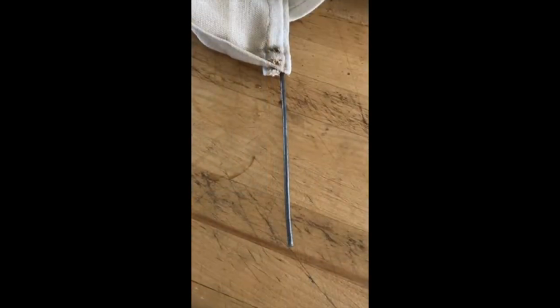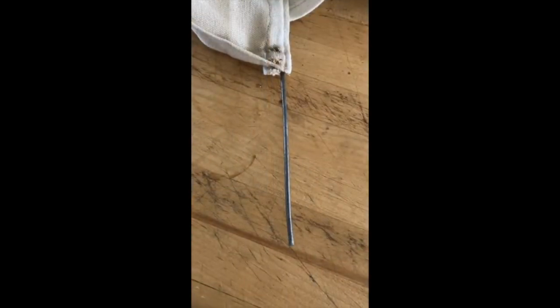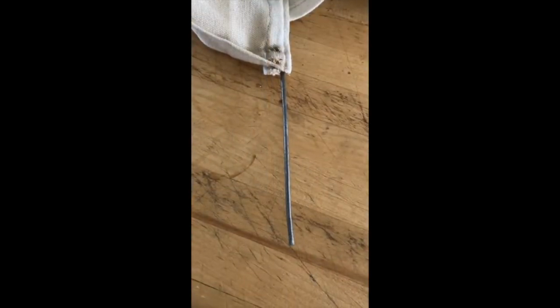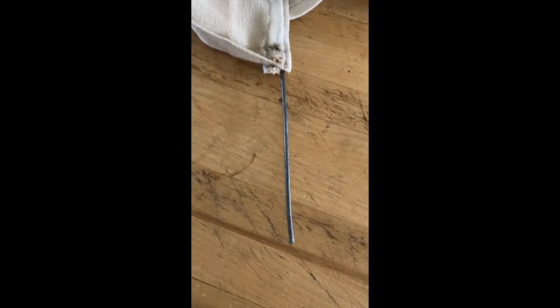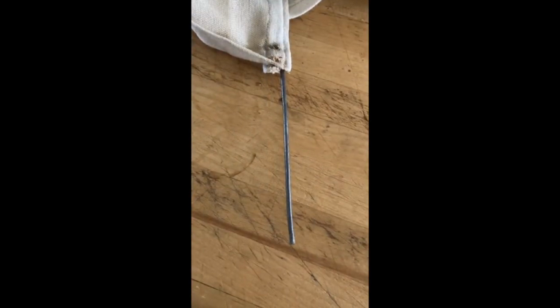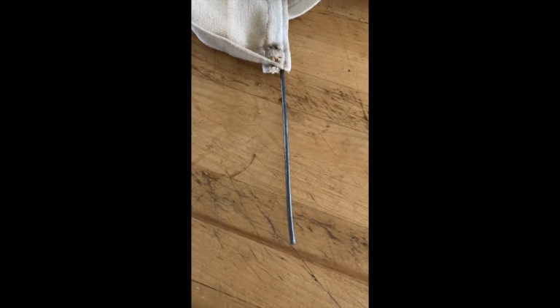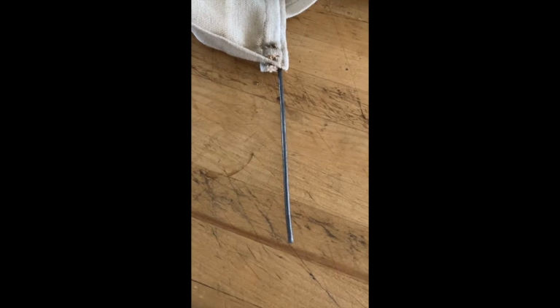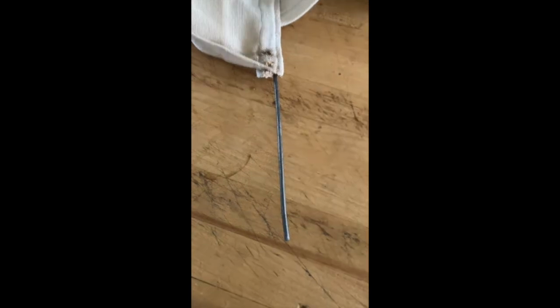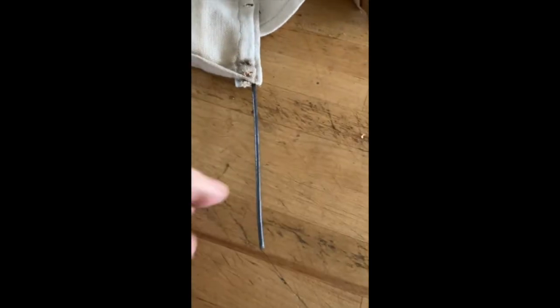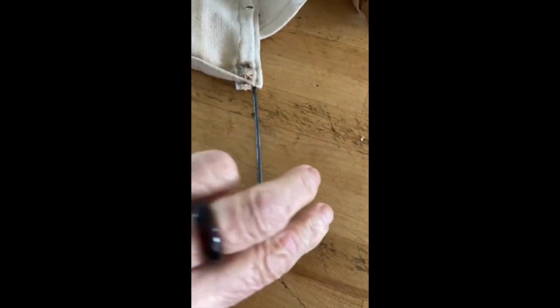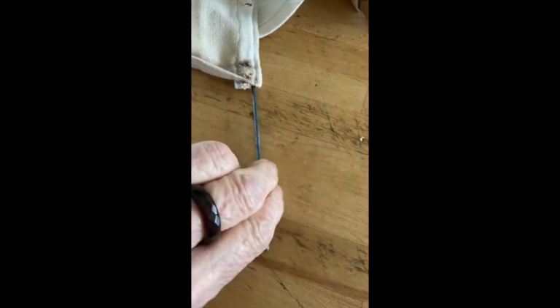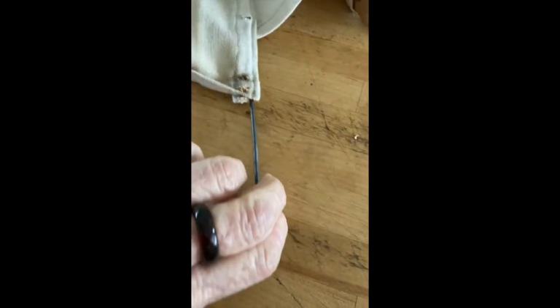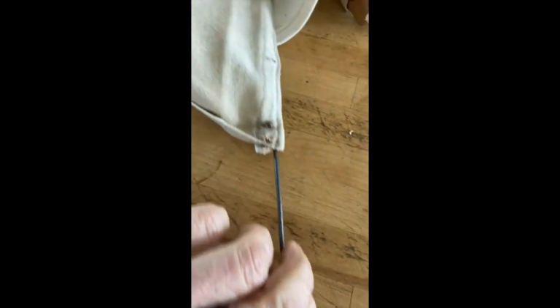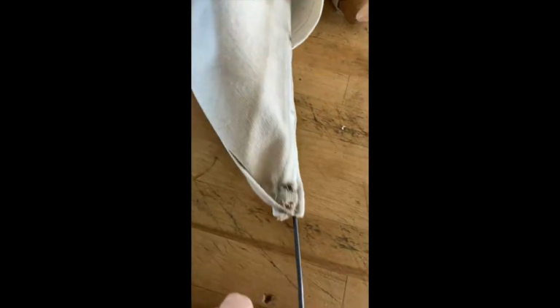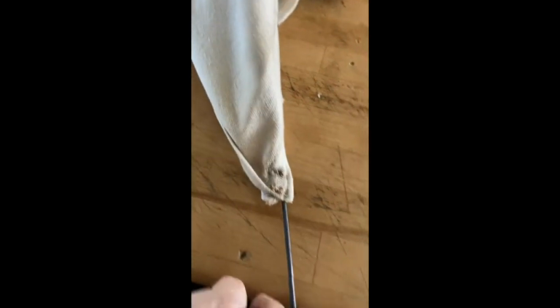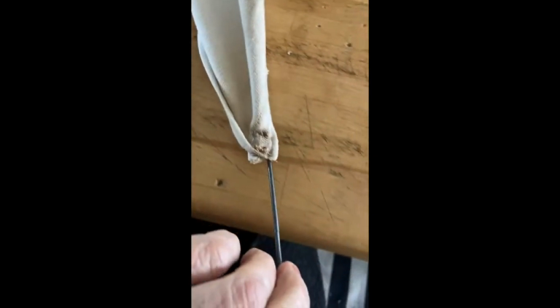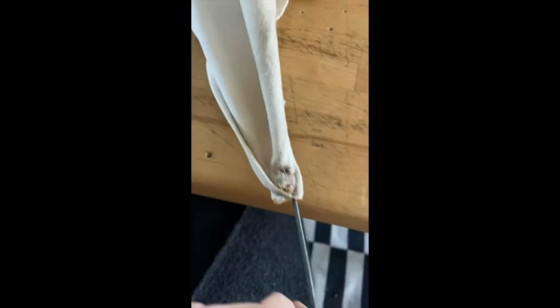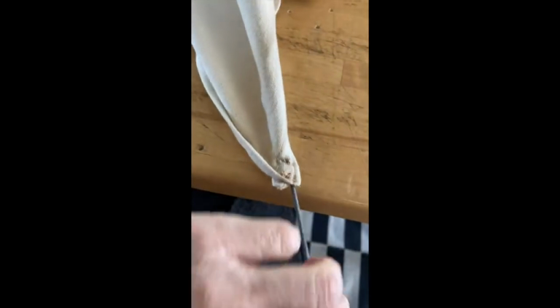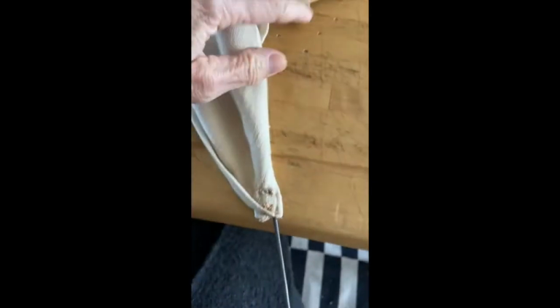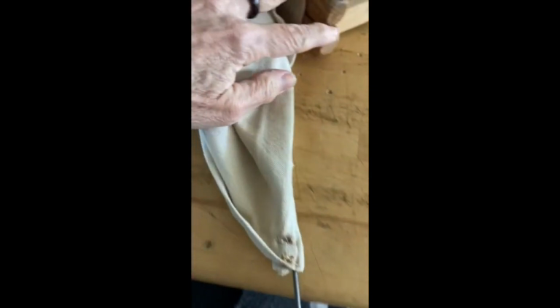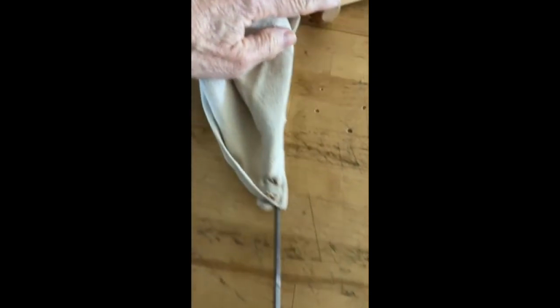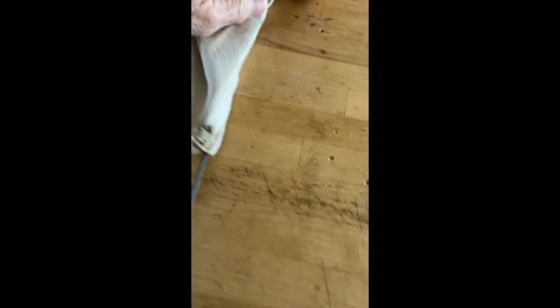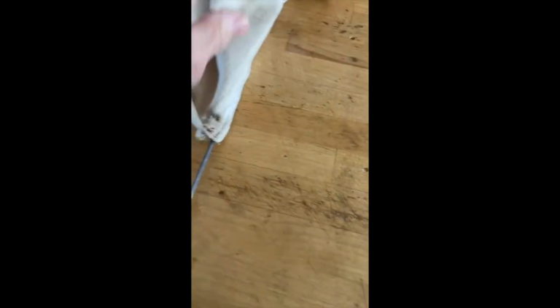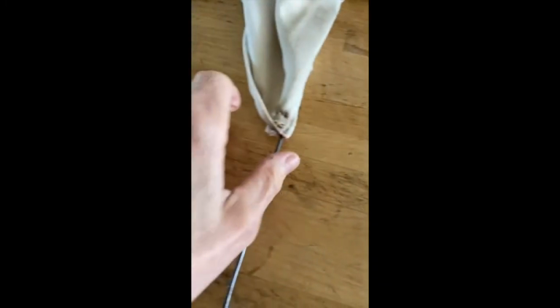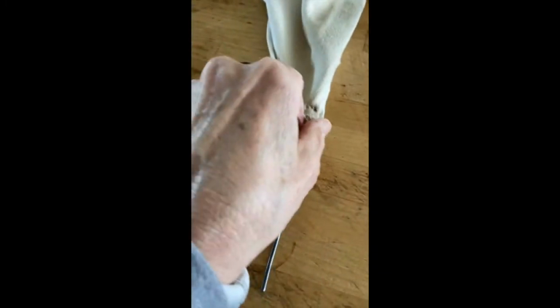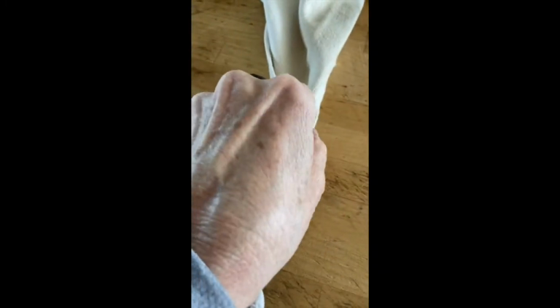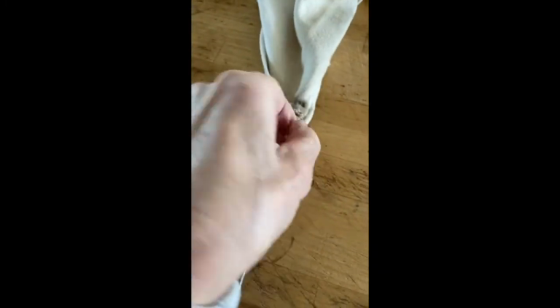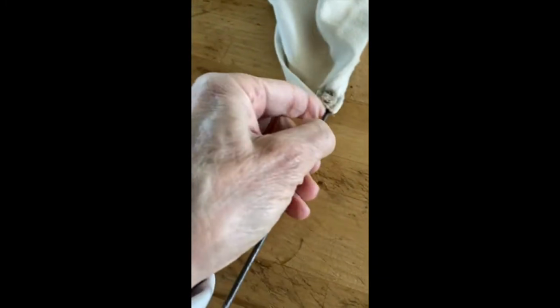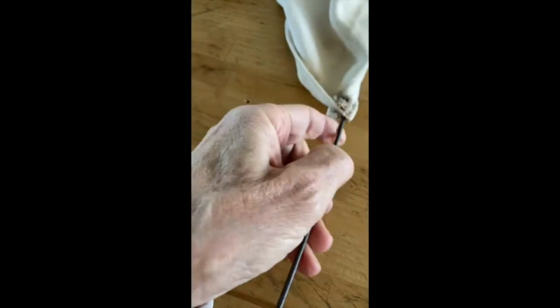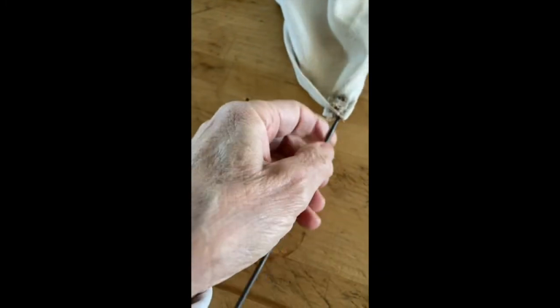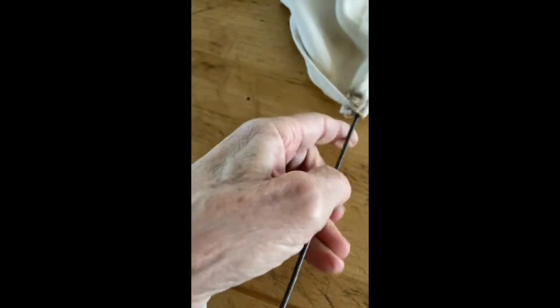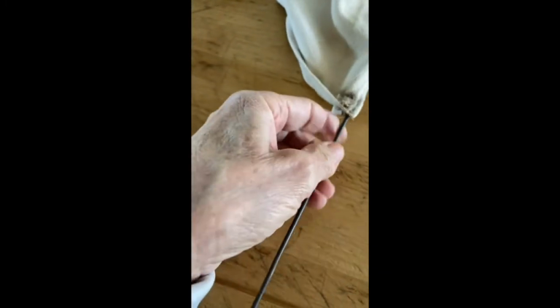Once you get those u-nails pulled out that hold the rods in, you can slide the rods out and set them to the side. They're going to be reused with the new seat covering that we're going to sew.